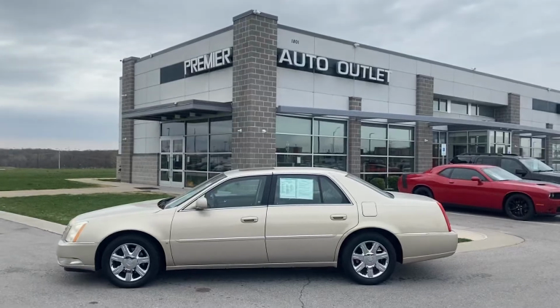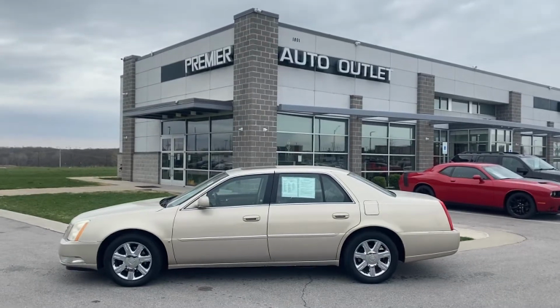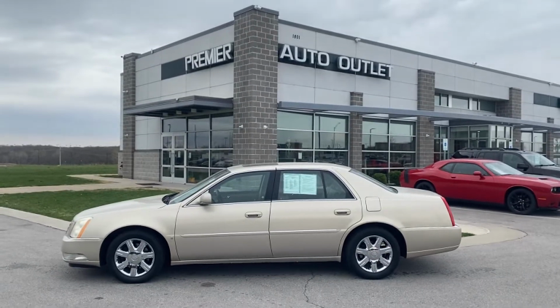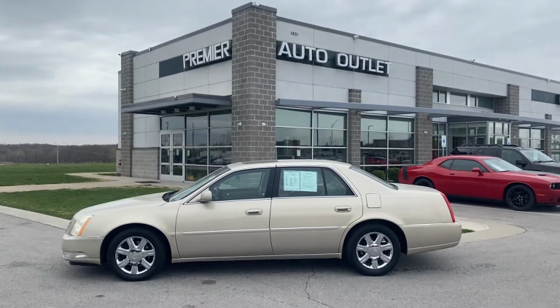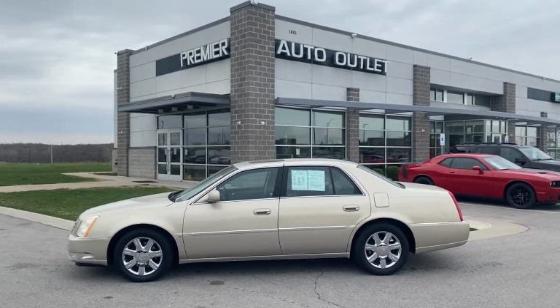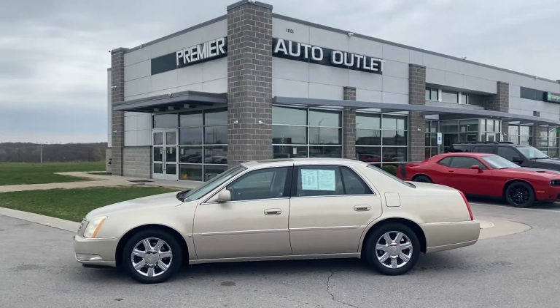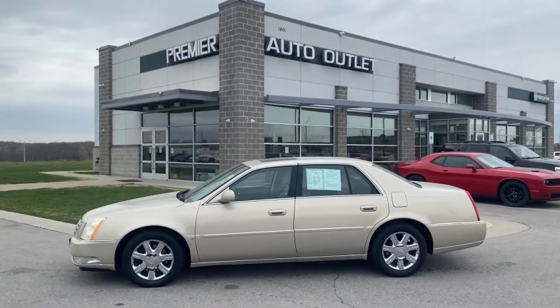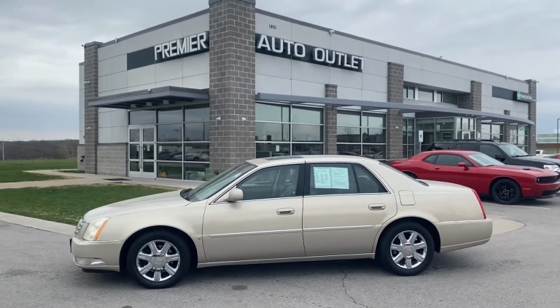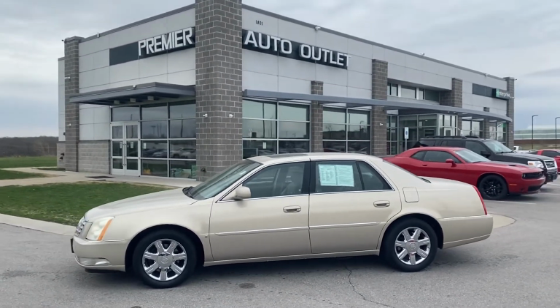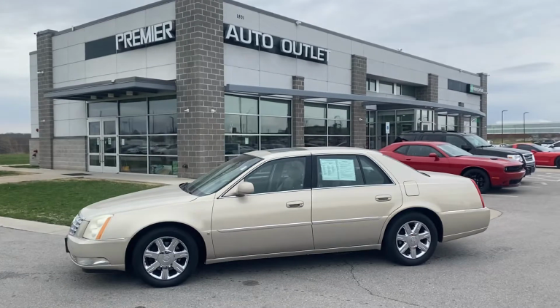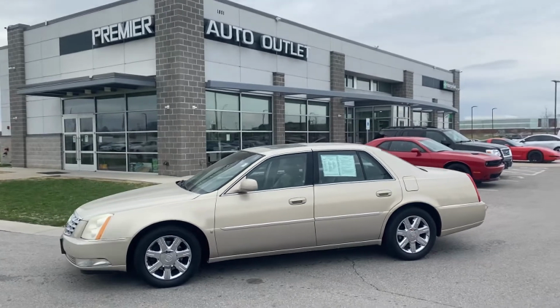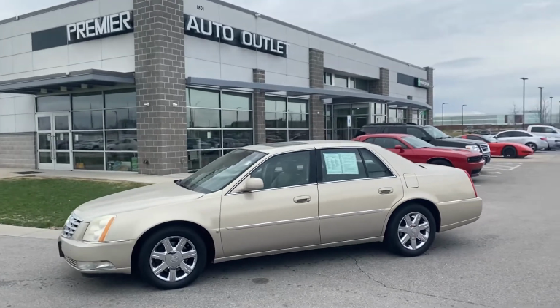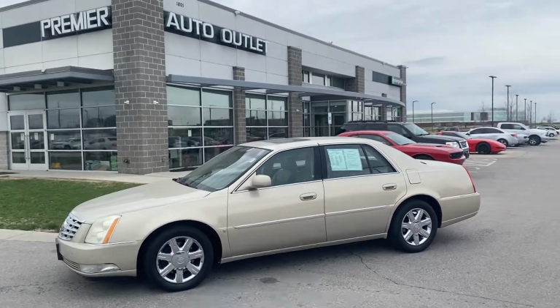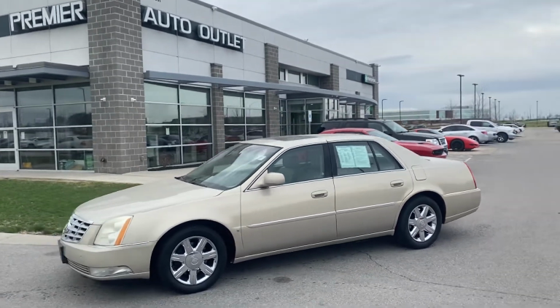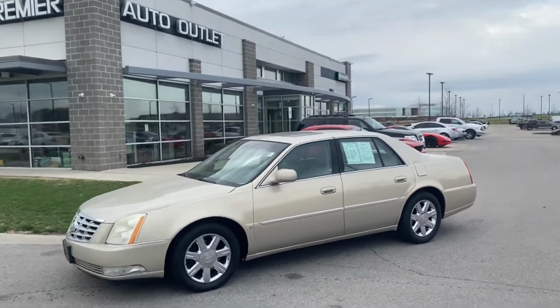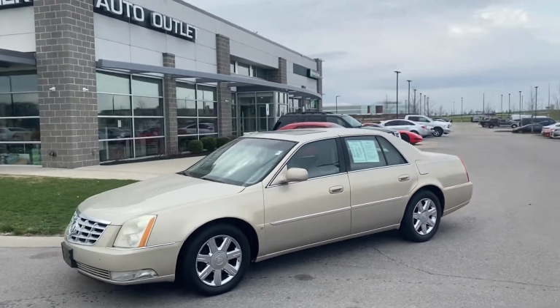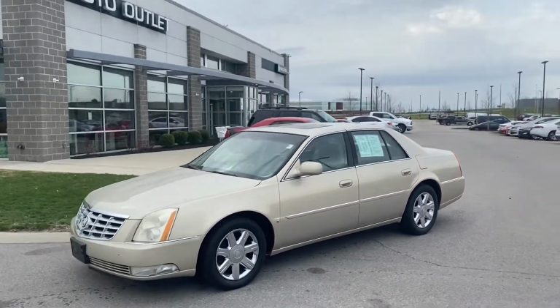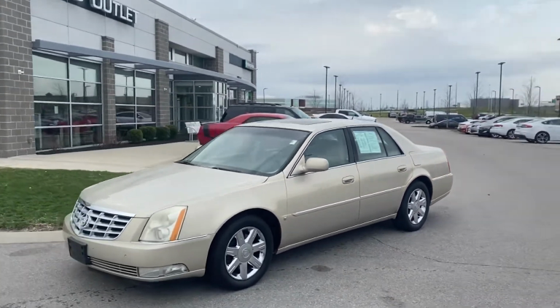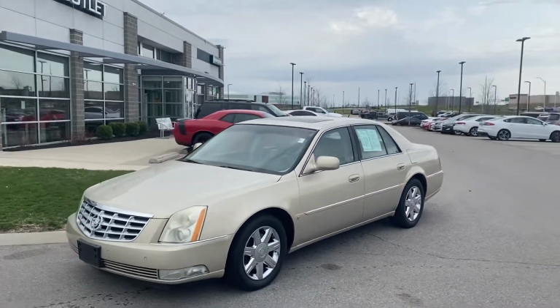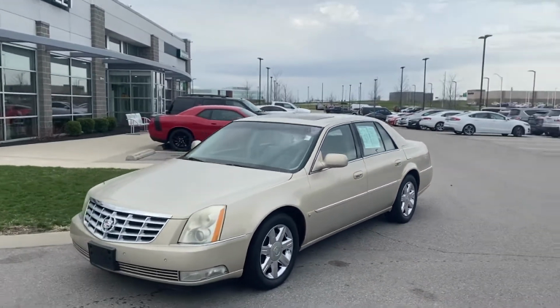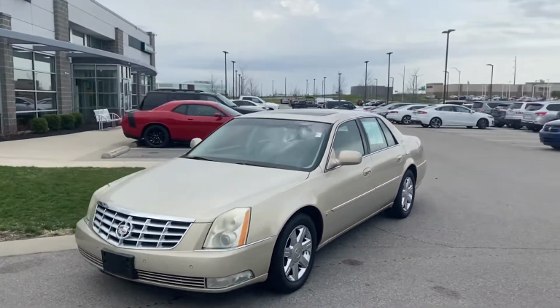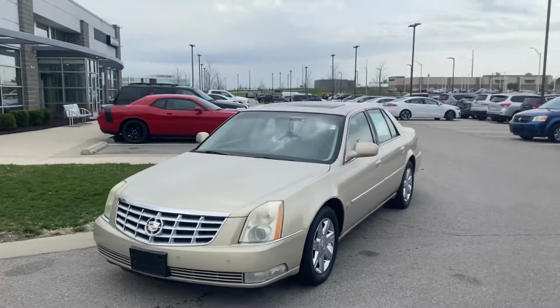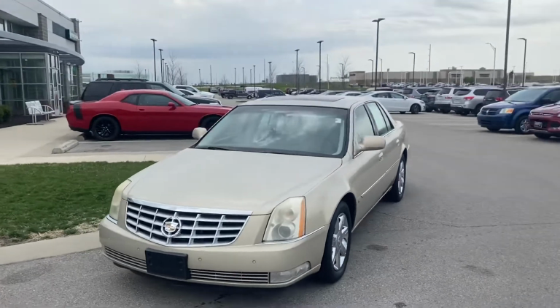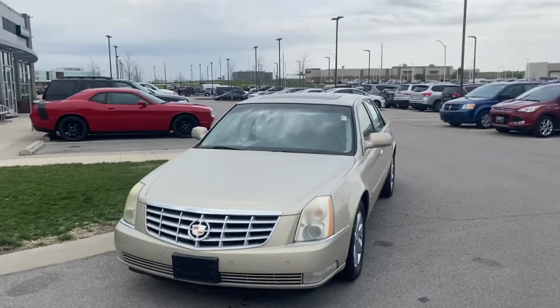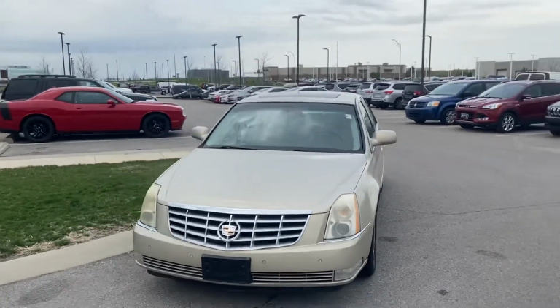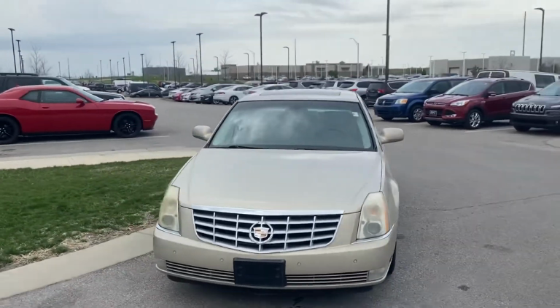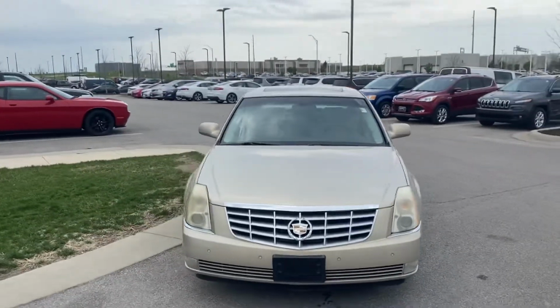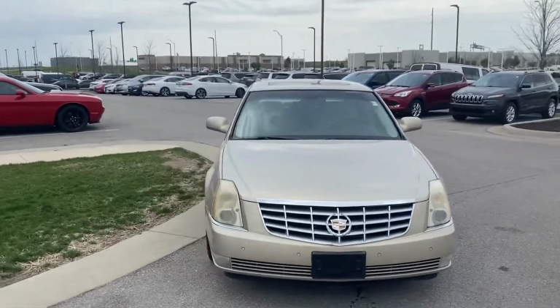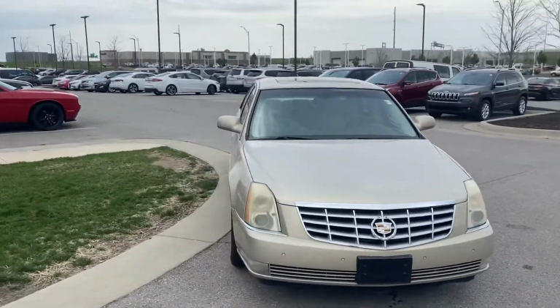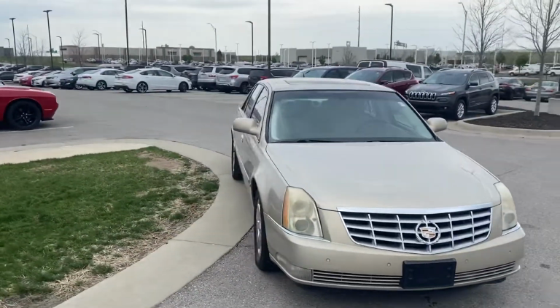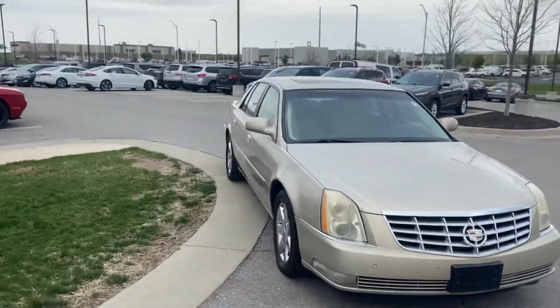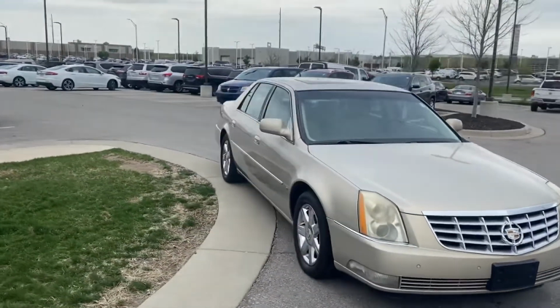Hey Brian, this is Scott over at Premier Auto Outlet. And this is the 2007 Cadillac DTS that you and I were chatting about. Looking over the vehicle, you're going to see that it's an absolute beauty. Well maintained vehicle.